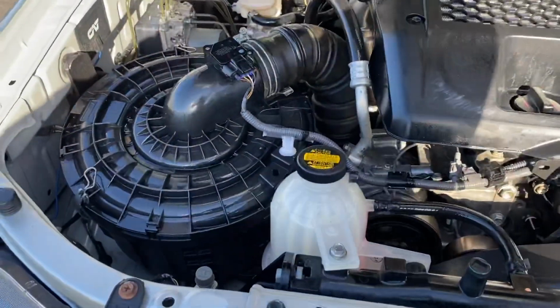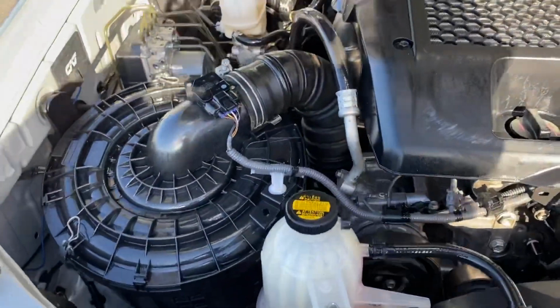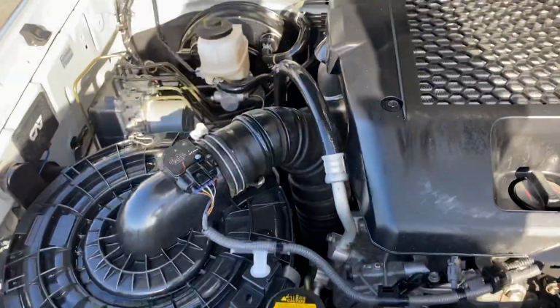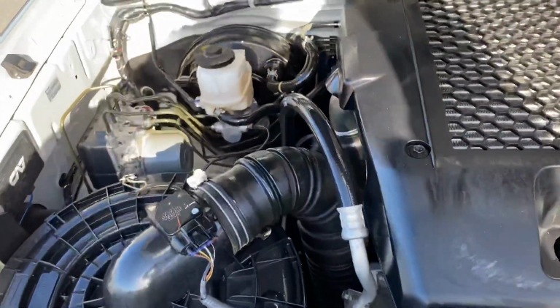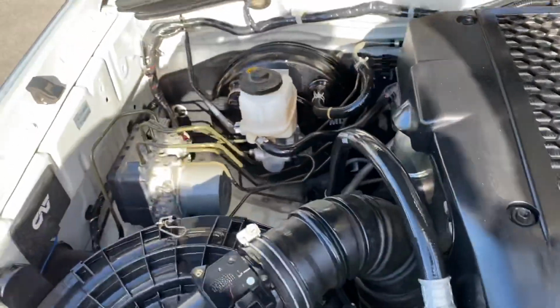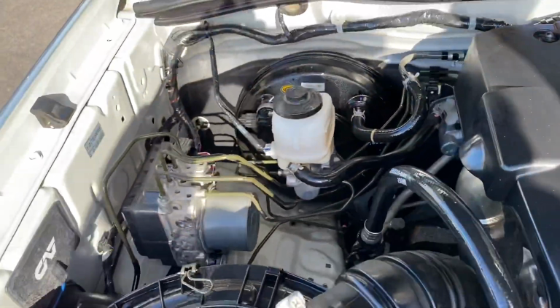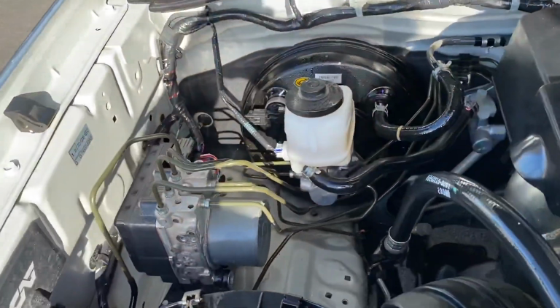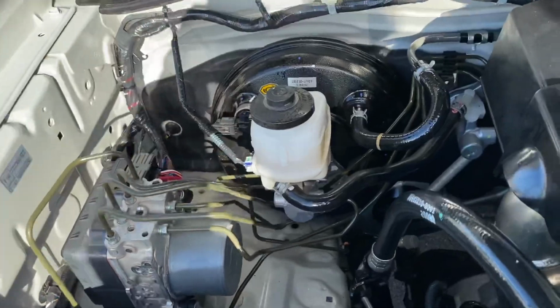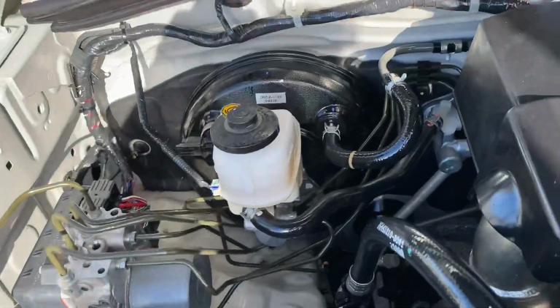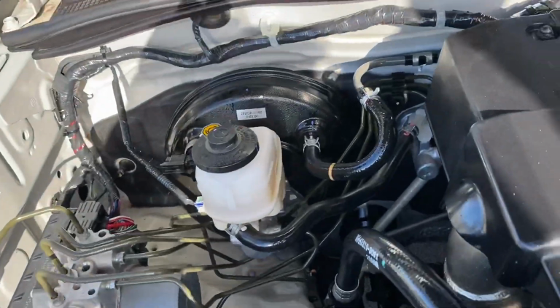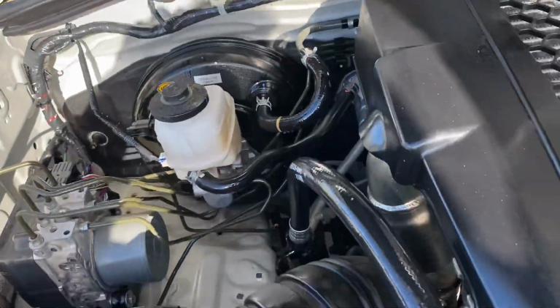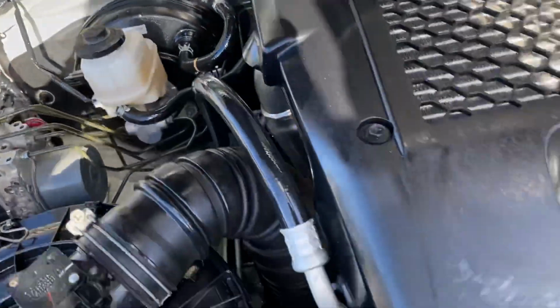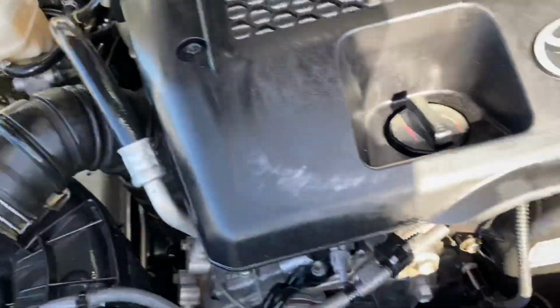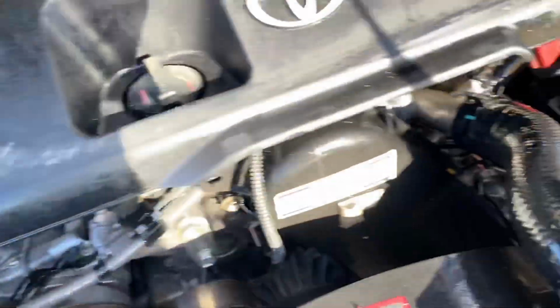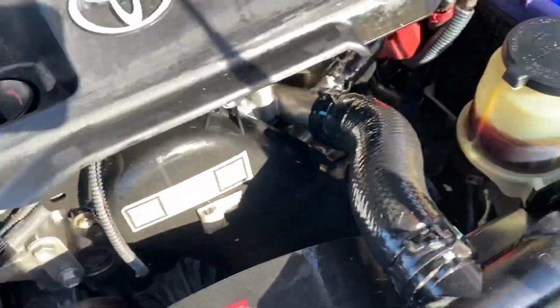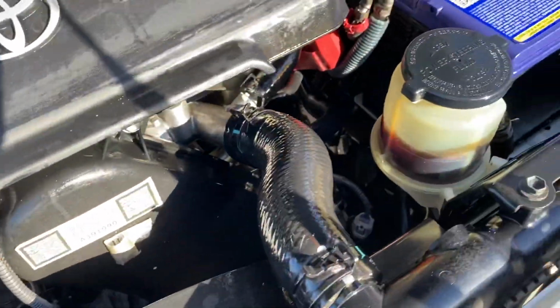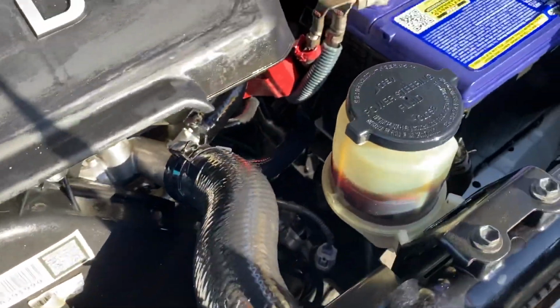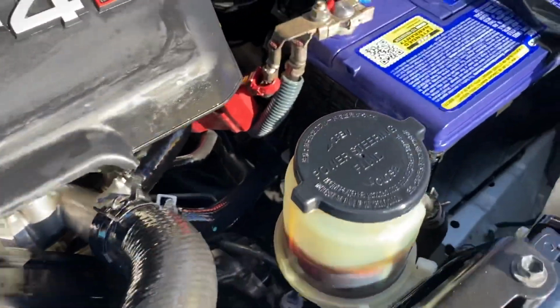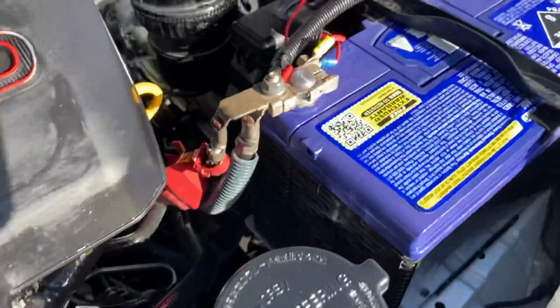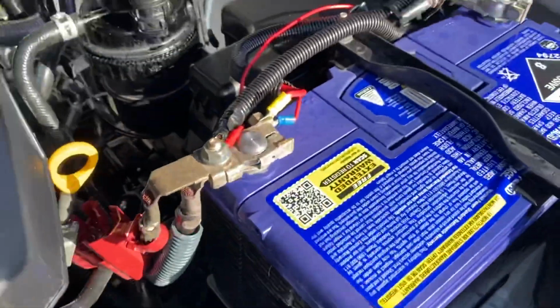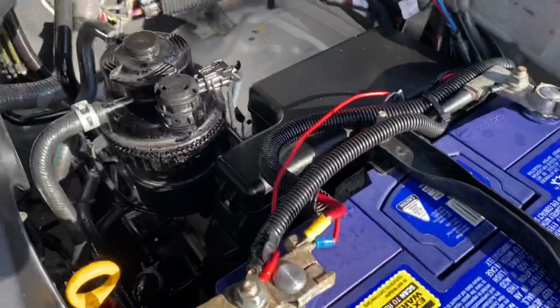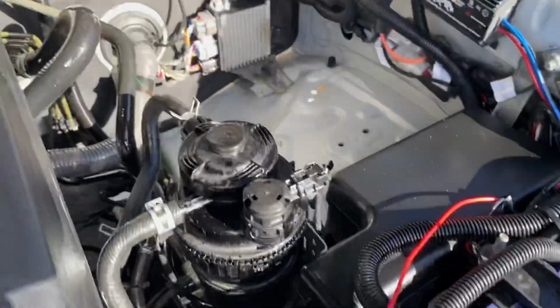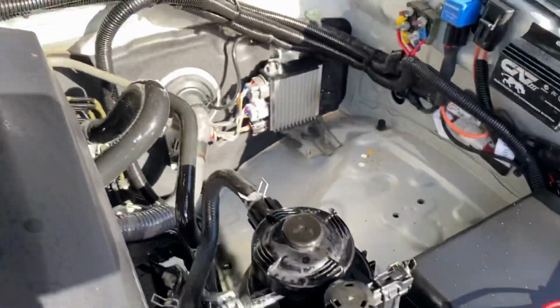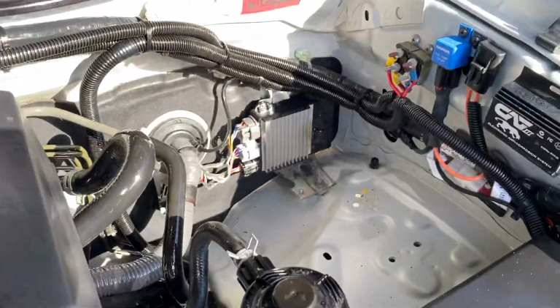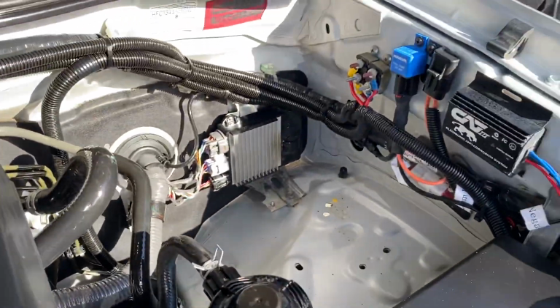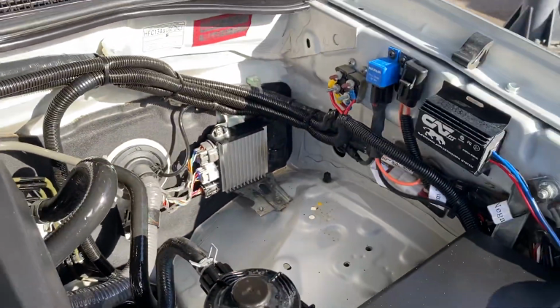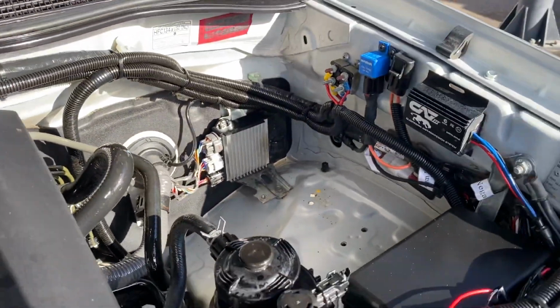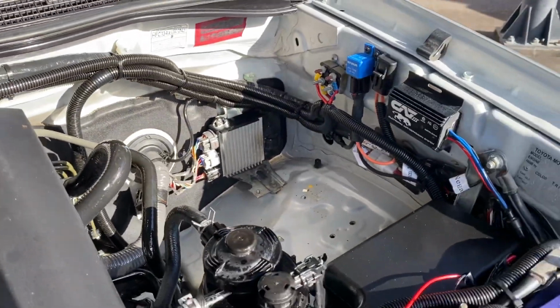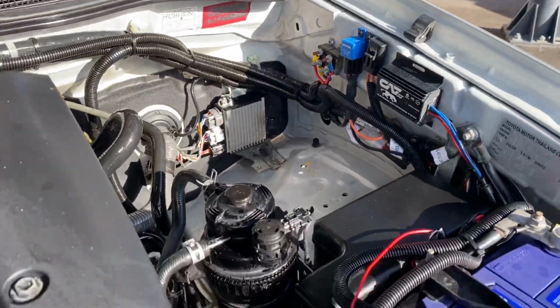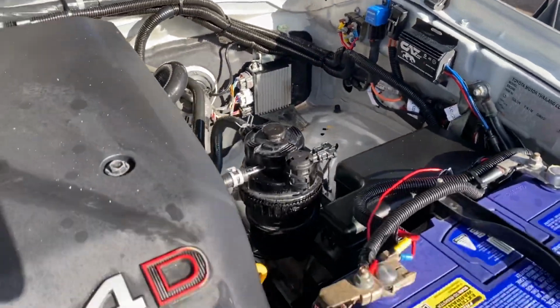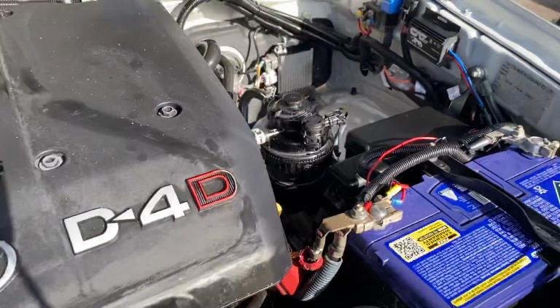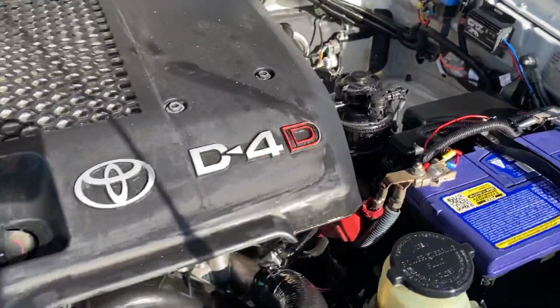Very clean, very neat and tidy engine bay — no funny ticks or noises there. Enough space there as well for a dual battery setup if needs be.